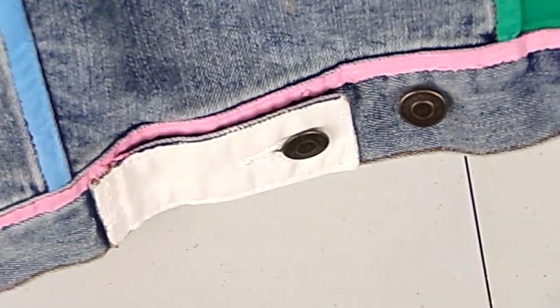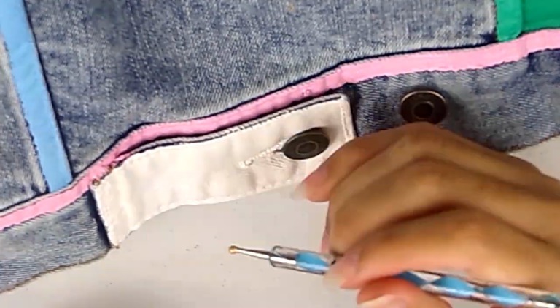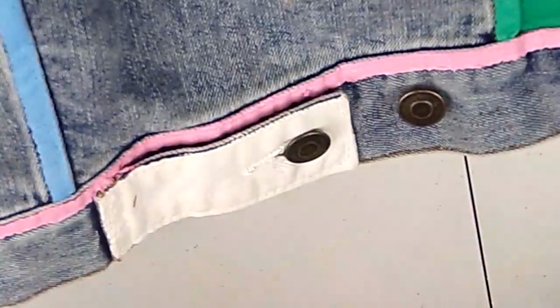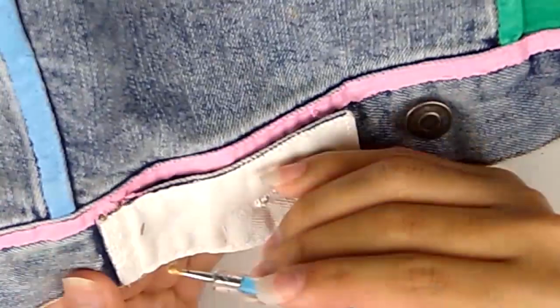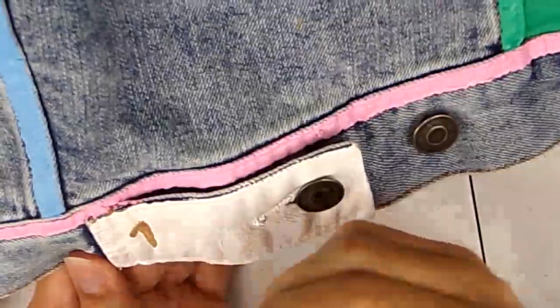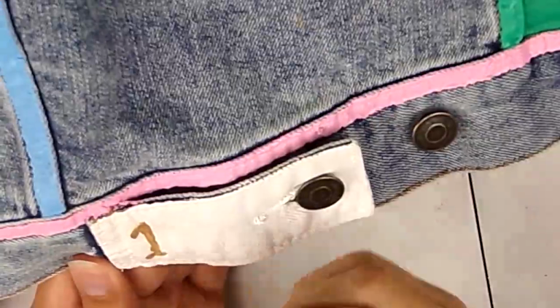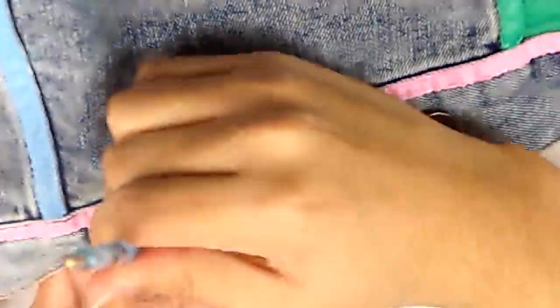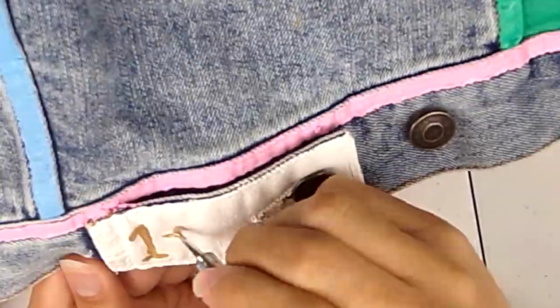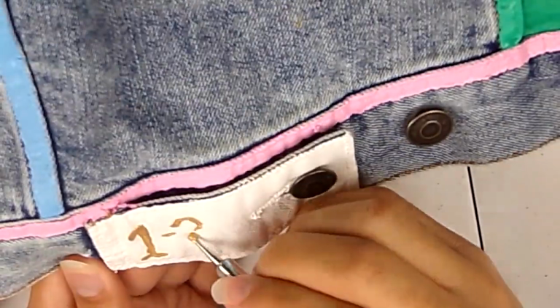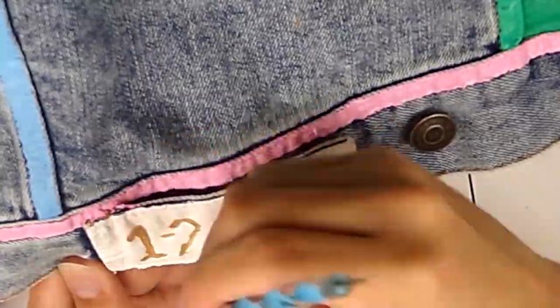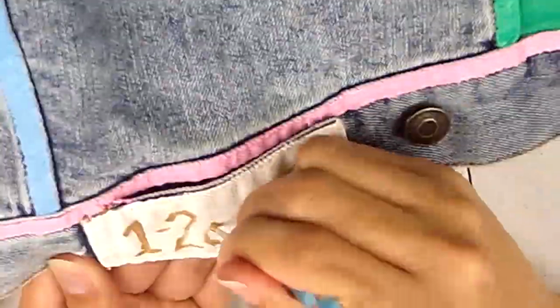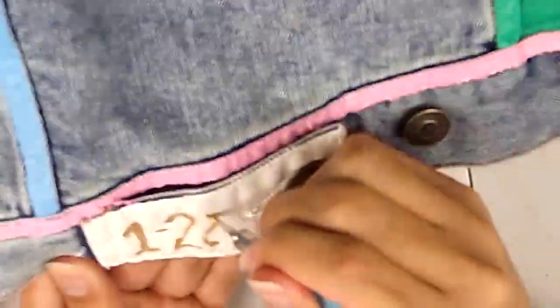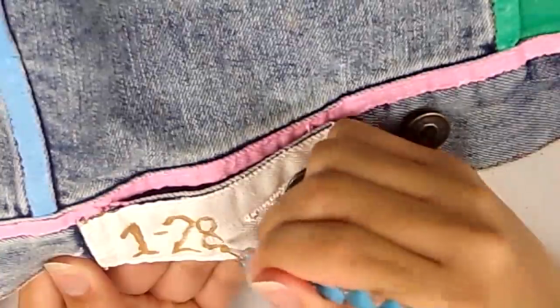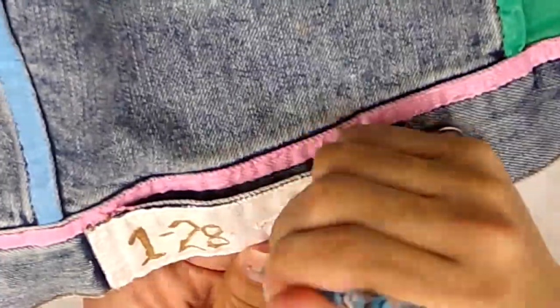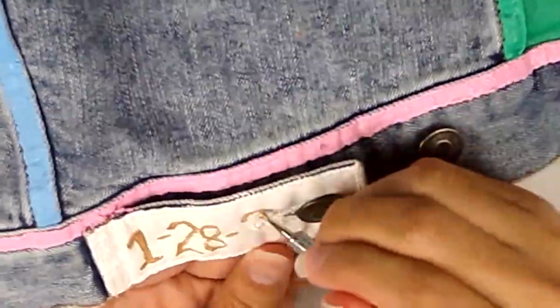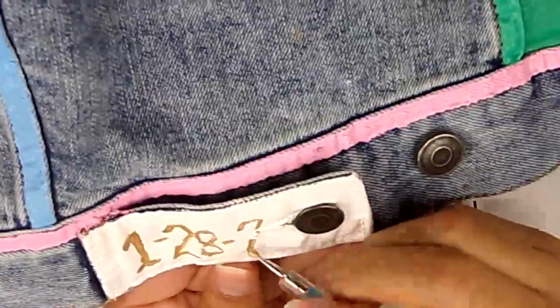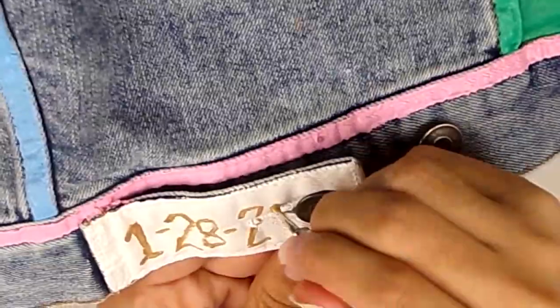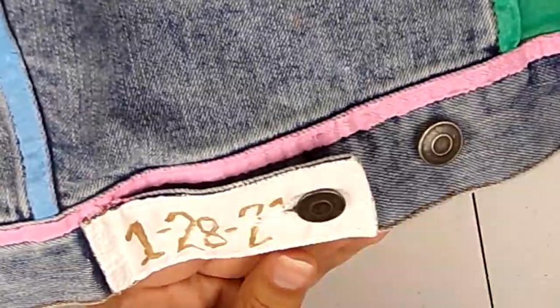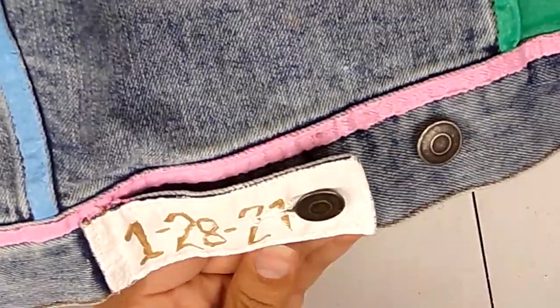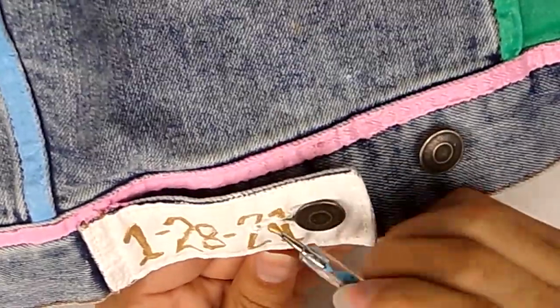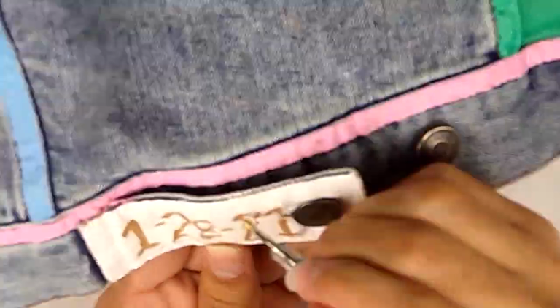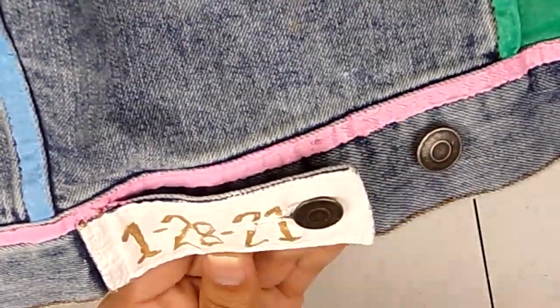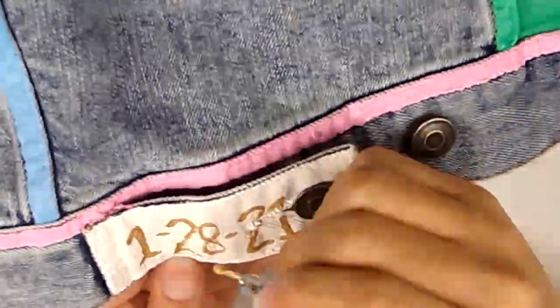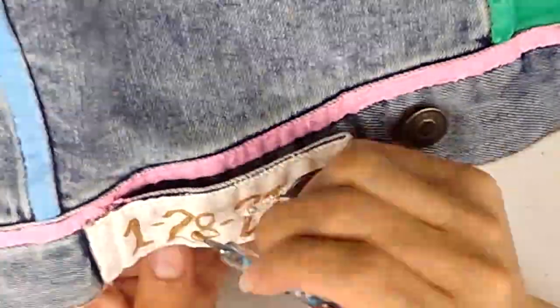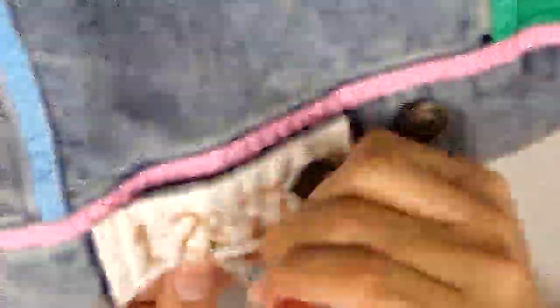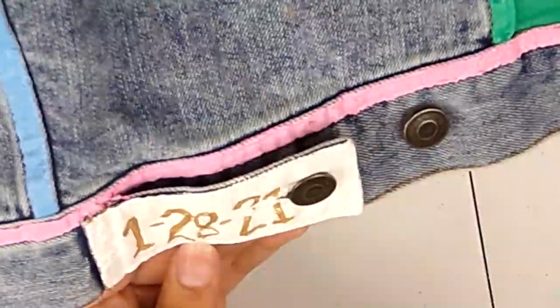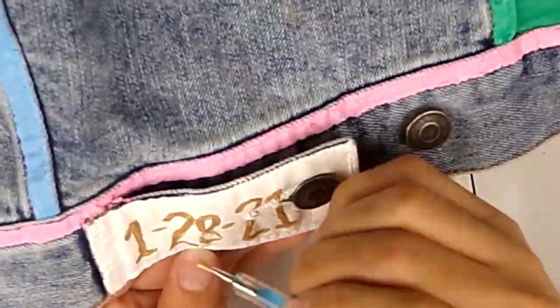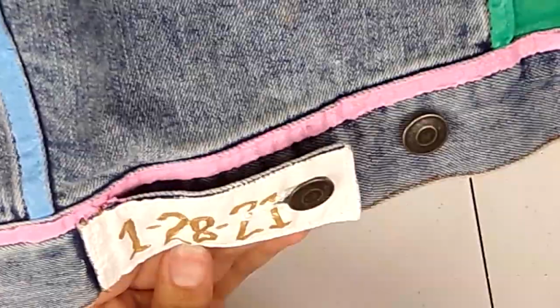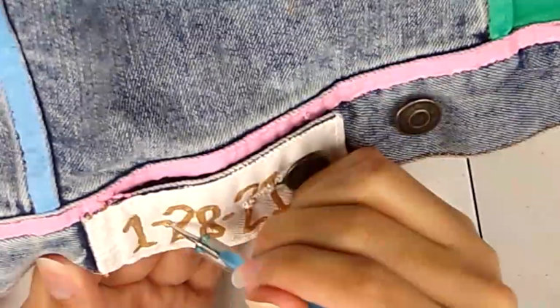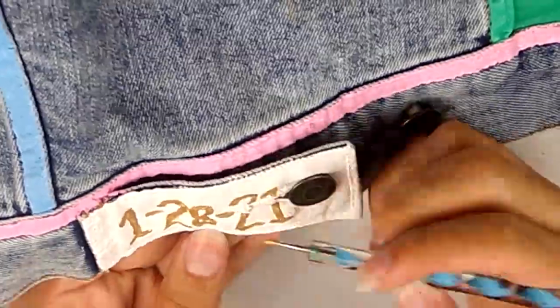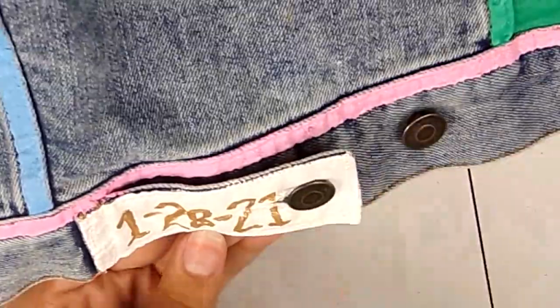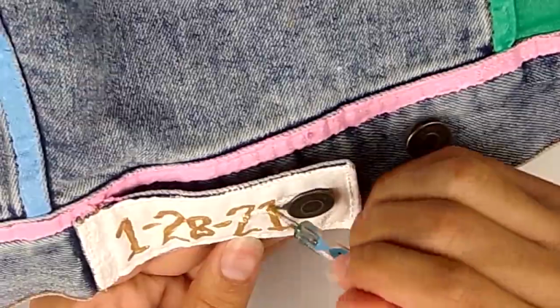For a last finishing detail on the back little cuff parts of the jacket, I added the date that I officially finished the jacket, and on the other side I added my initials with some gold fabric paint.